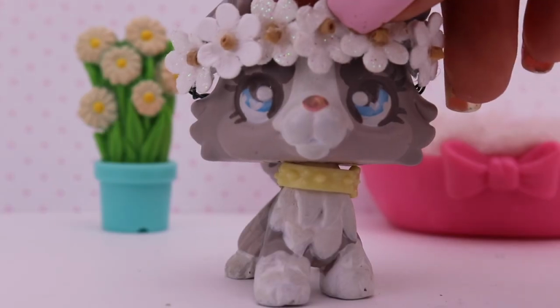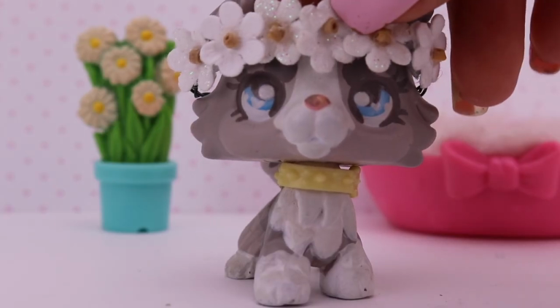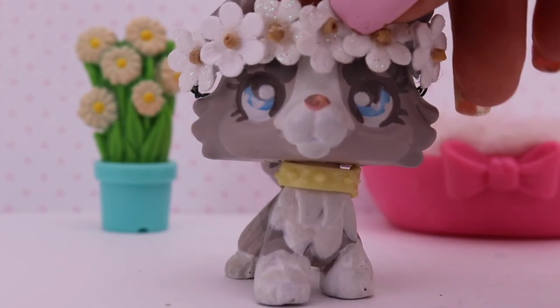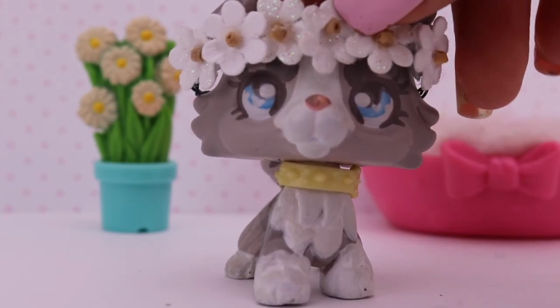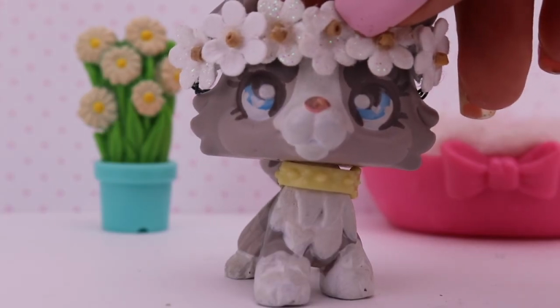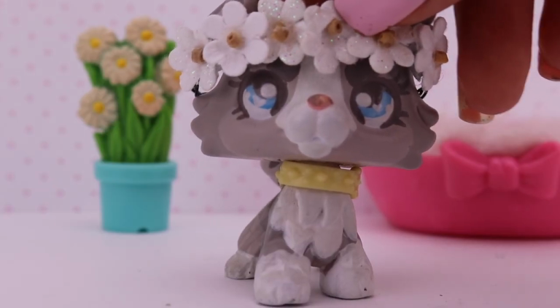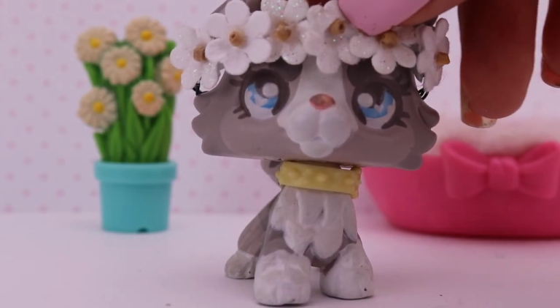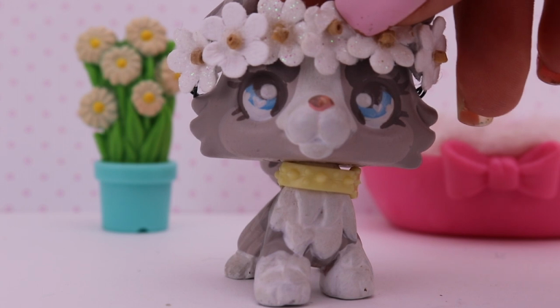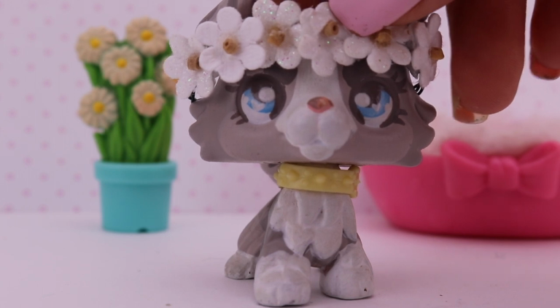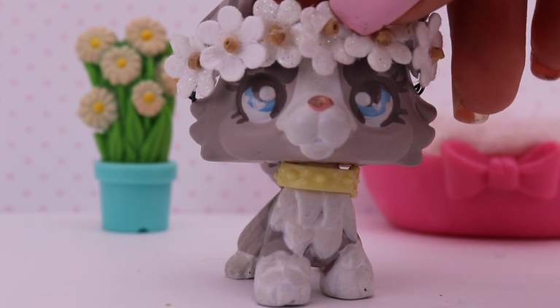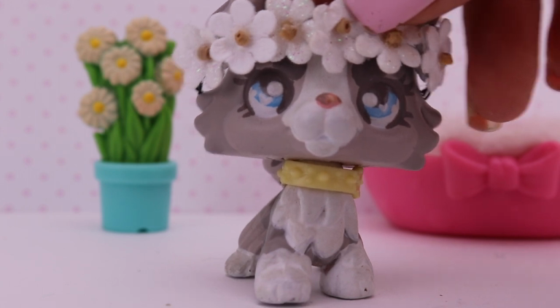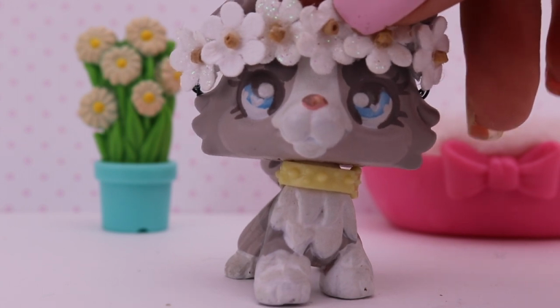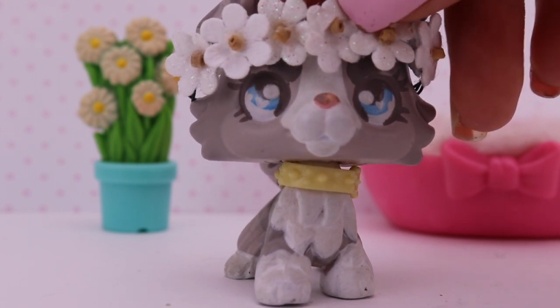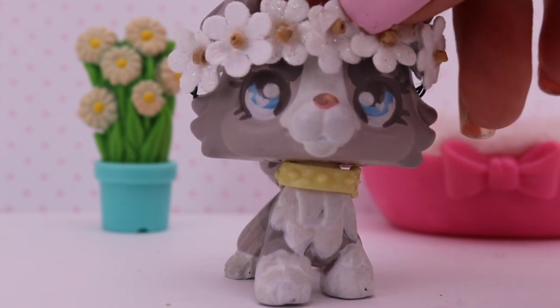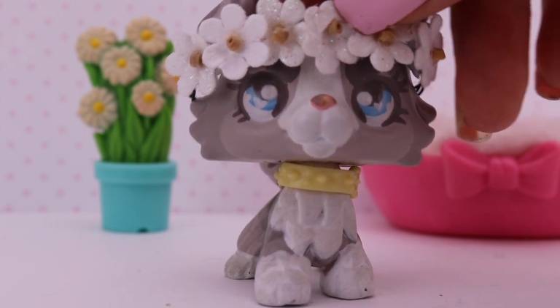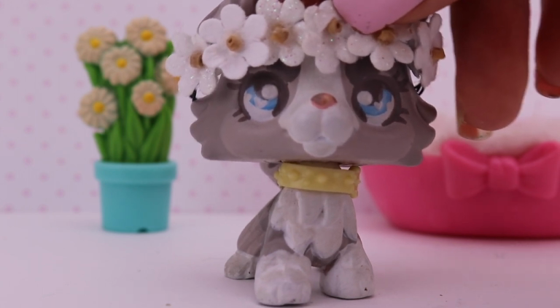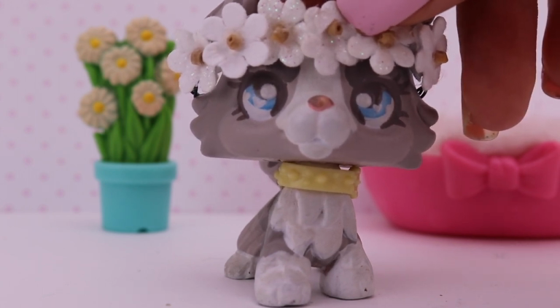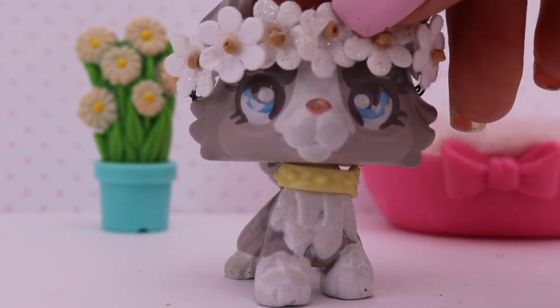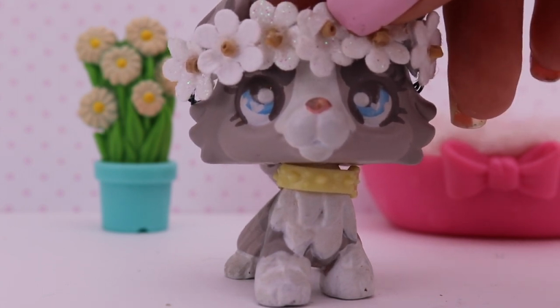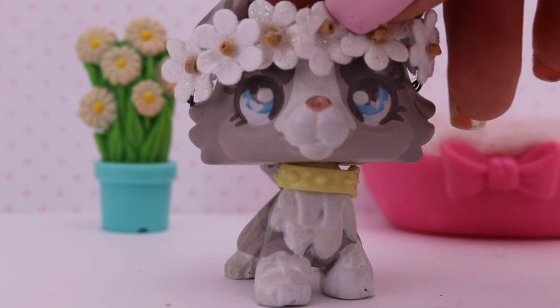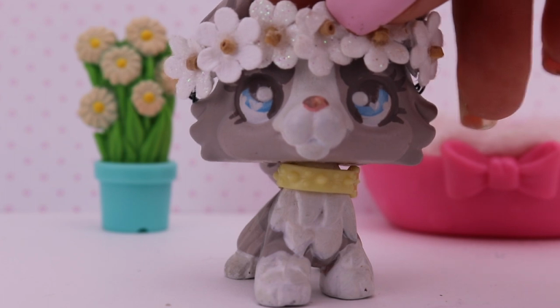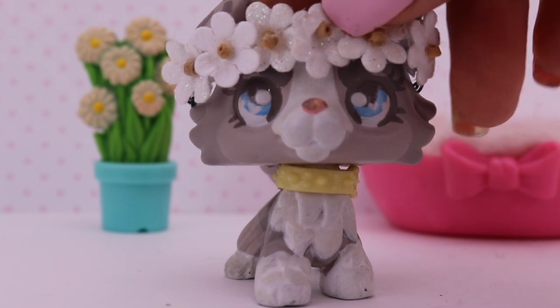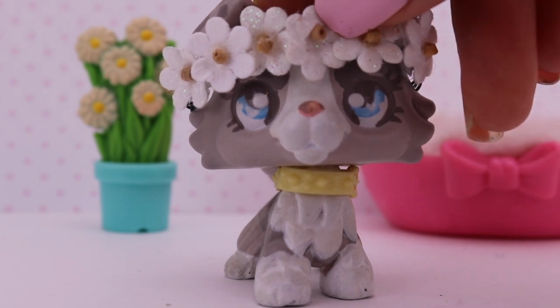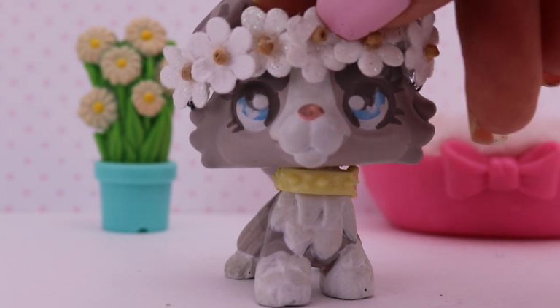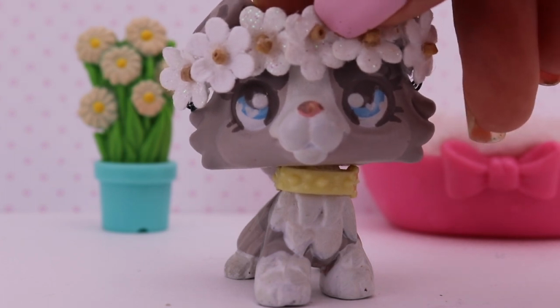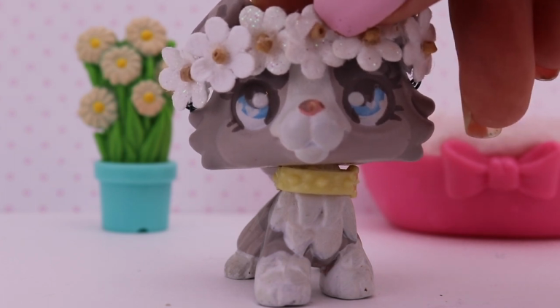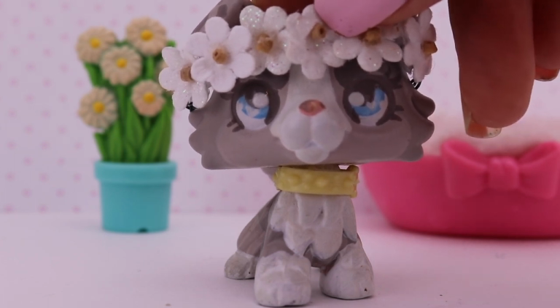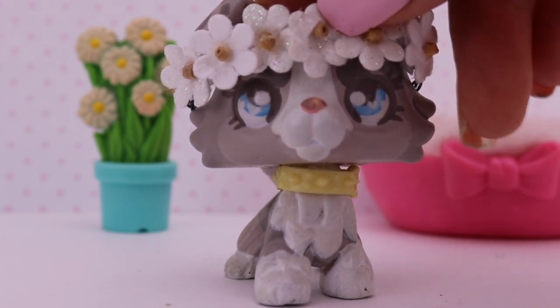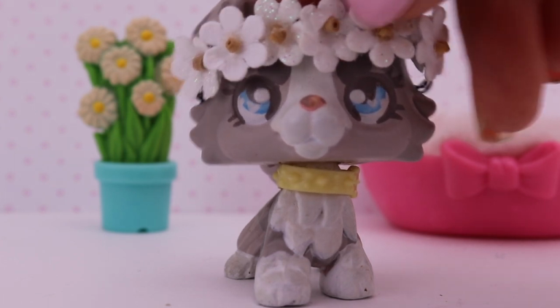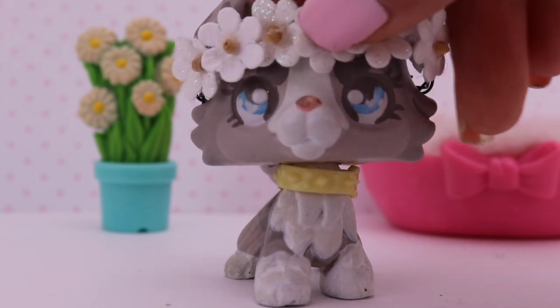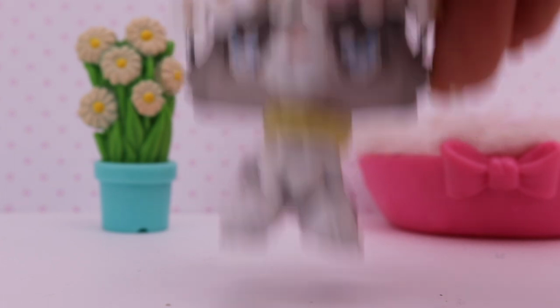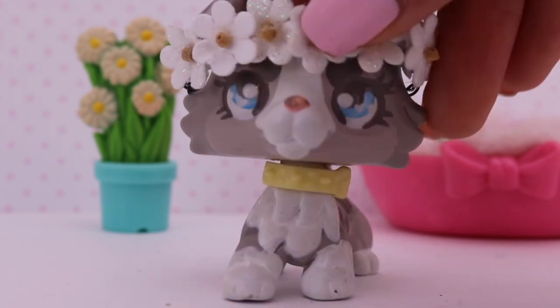So those are all the accessories I got. Now I'm going to show you guys all the LPS that I got. I got a custom, a bunch of little baby LPS from the Mommy Baby sets, and a bunch of regular LPS. Let's get started.